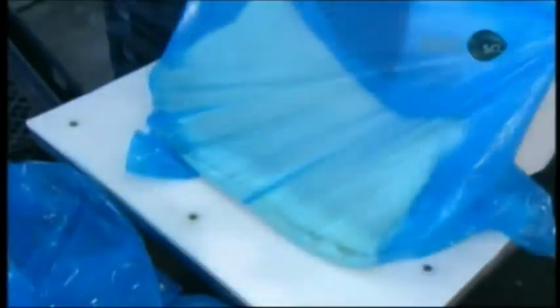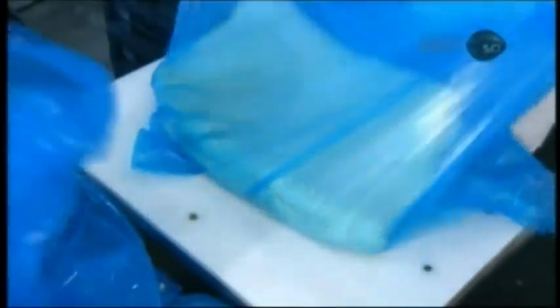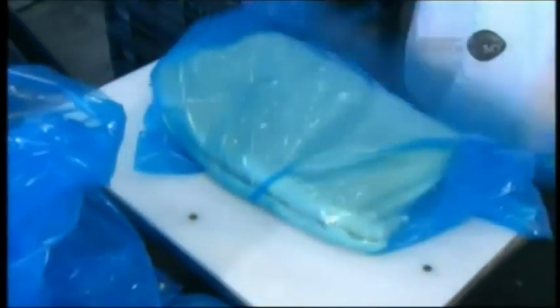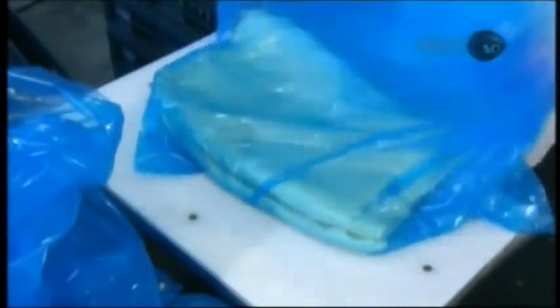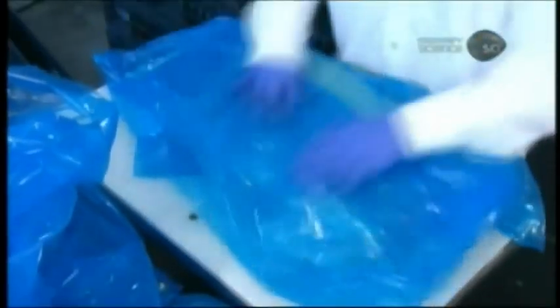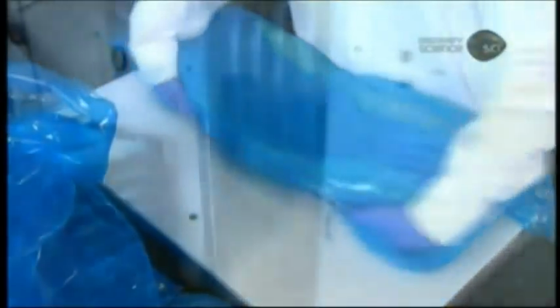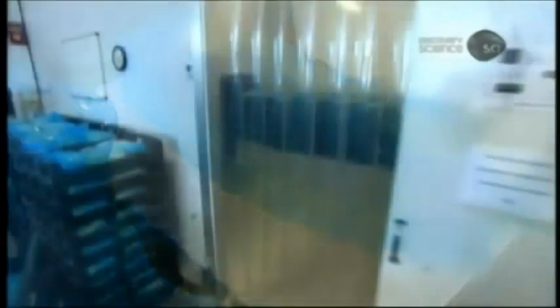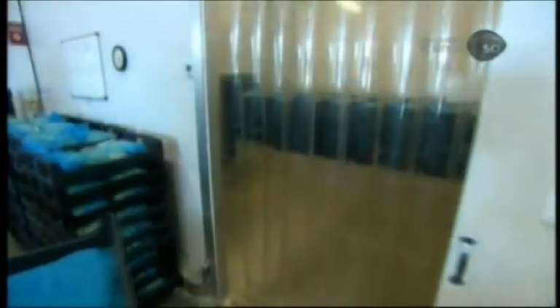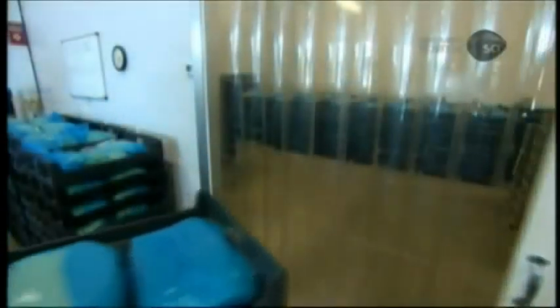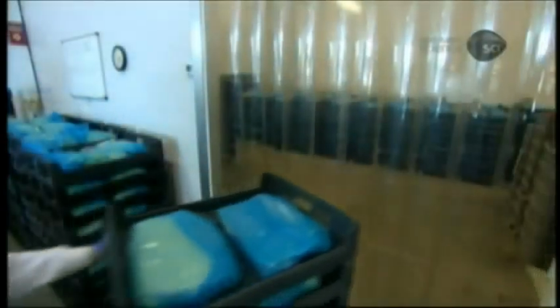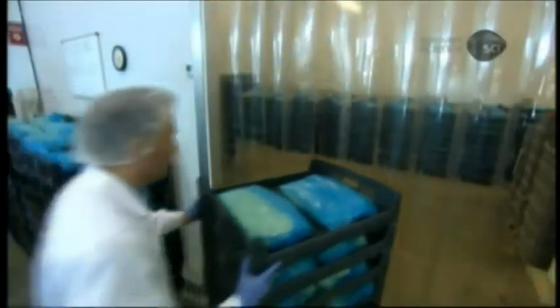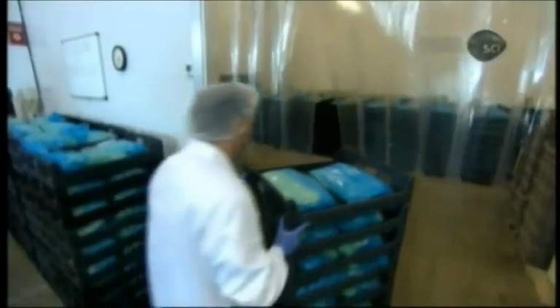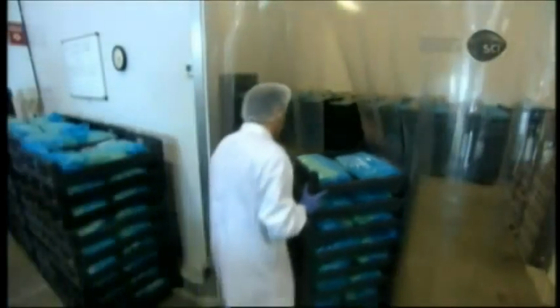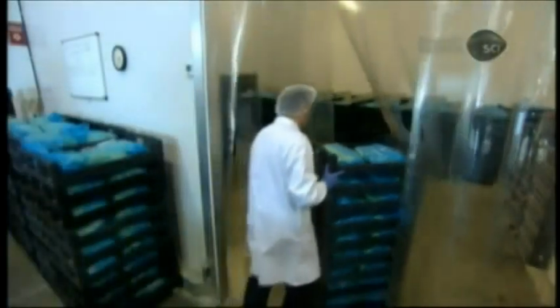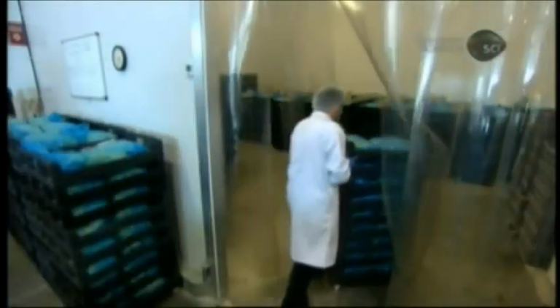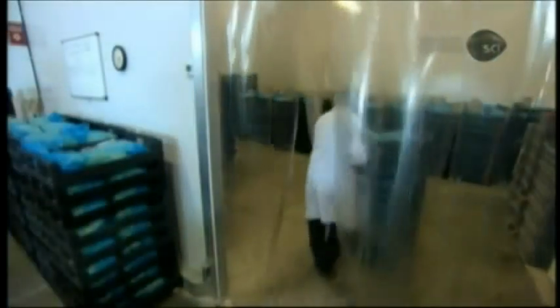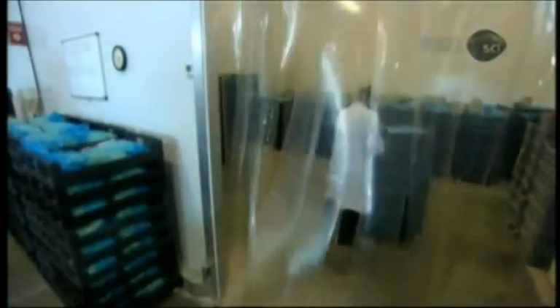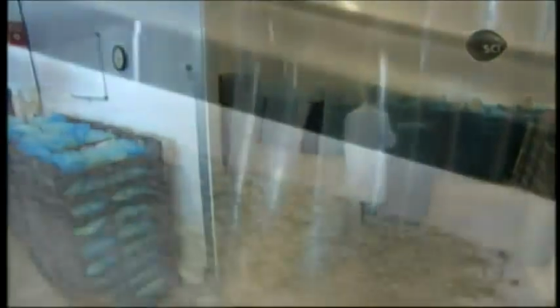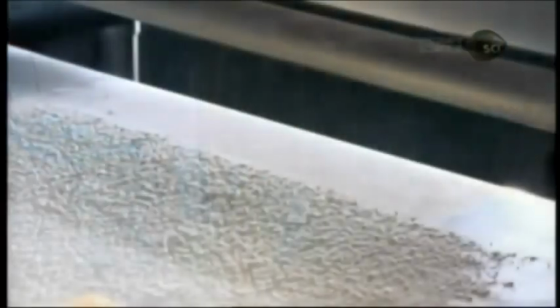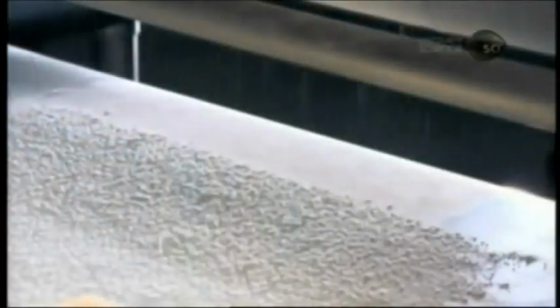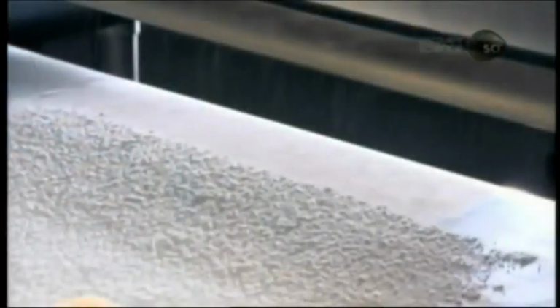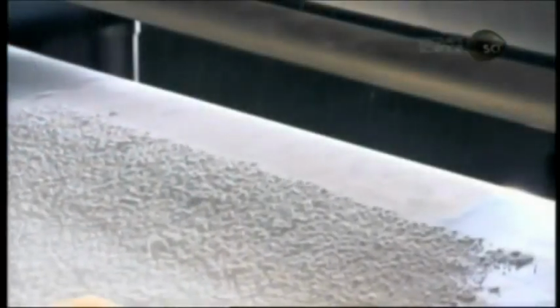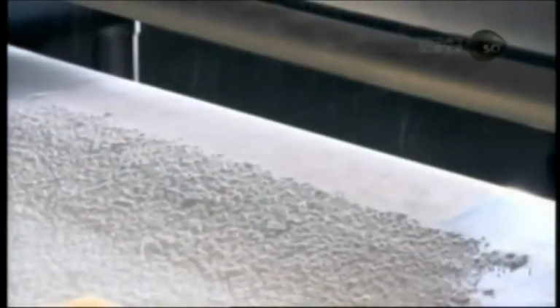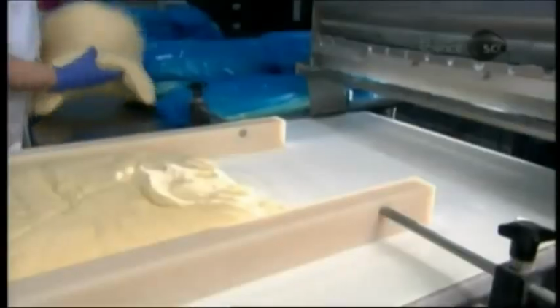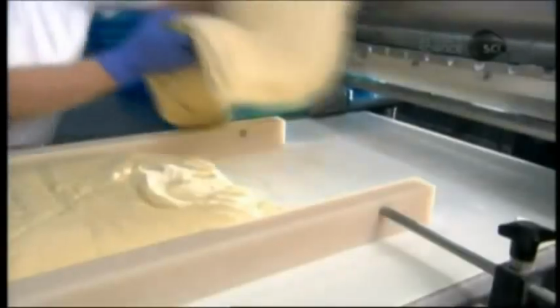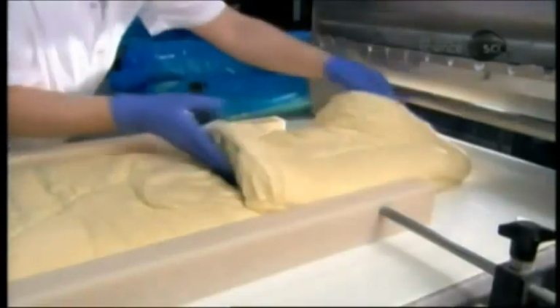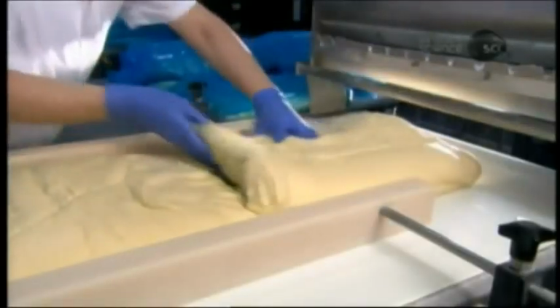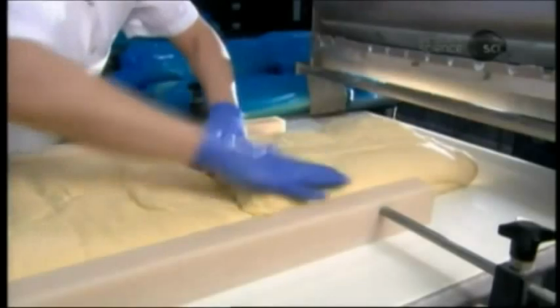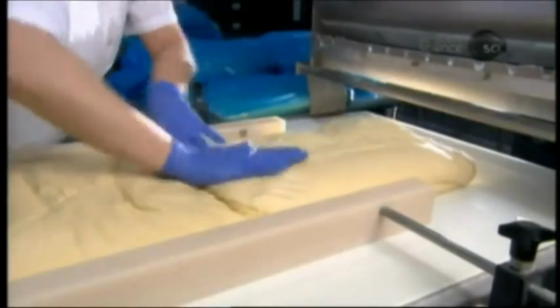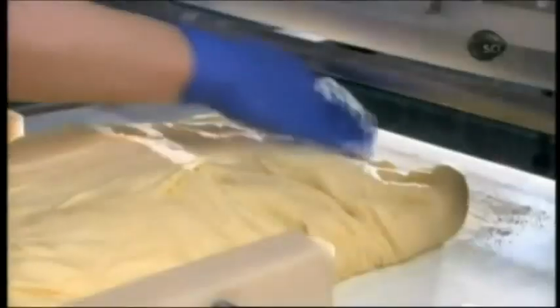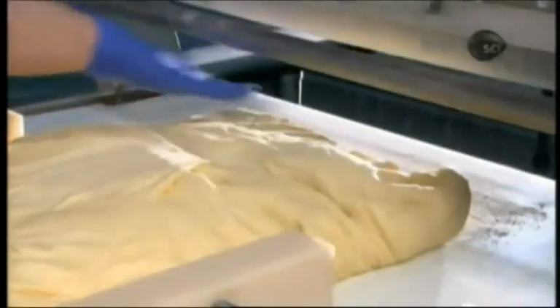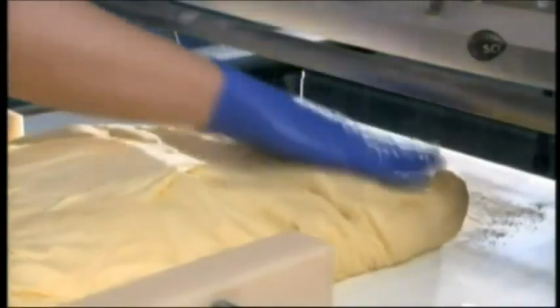Plastic wrap keeps the dough moist as it now undergoes 8 hours of refrigeration. The cold re-hardens the by-now softened margarine and lessens the dough's elasticity. The dough is now ready for the automated machine which forms the croissants.